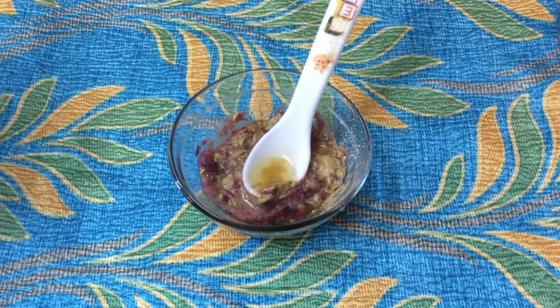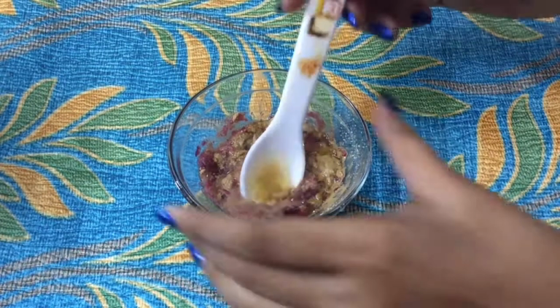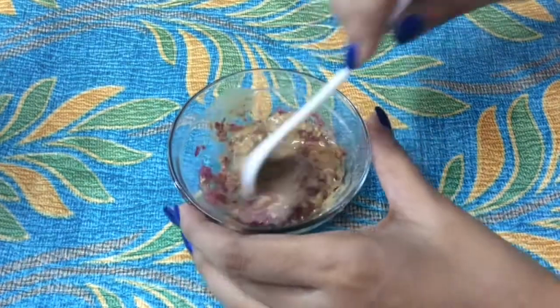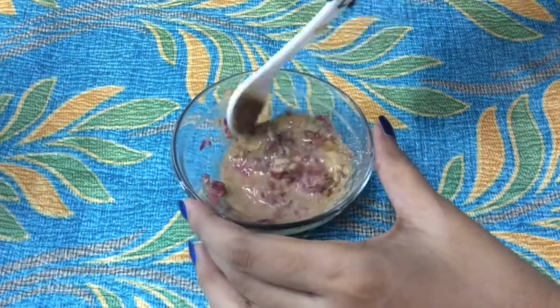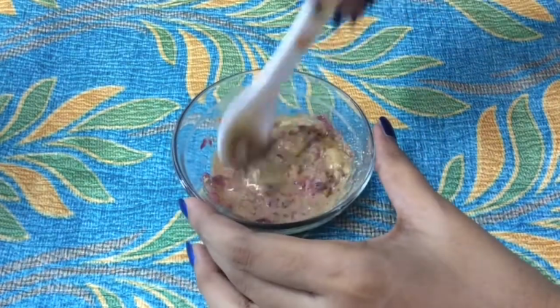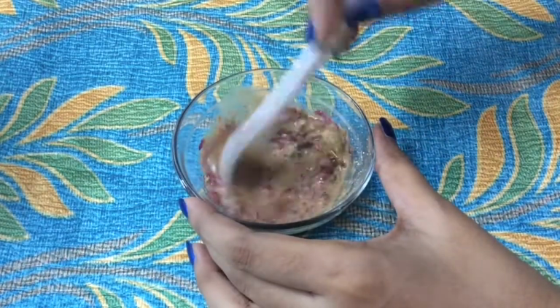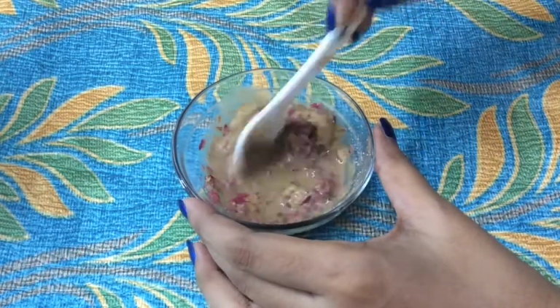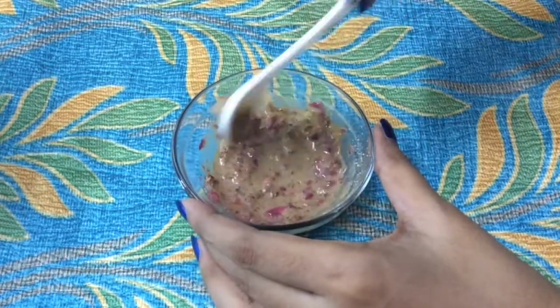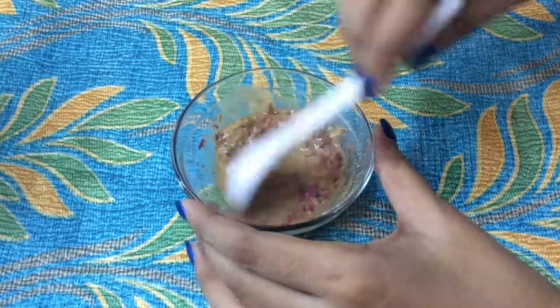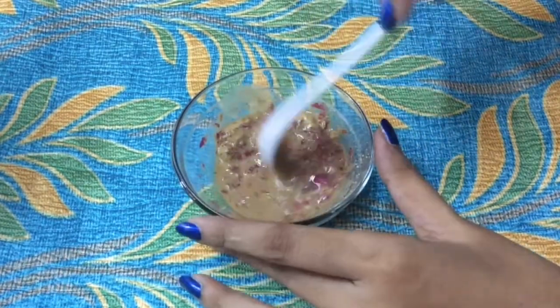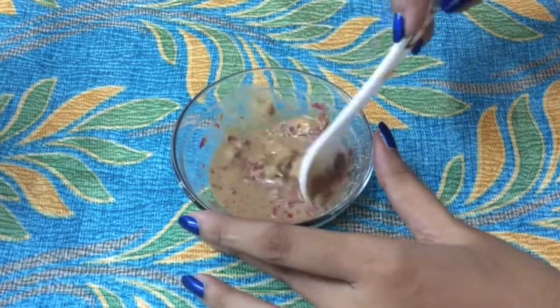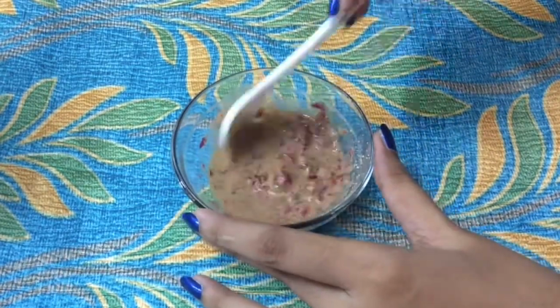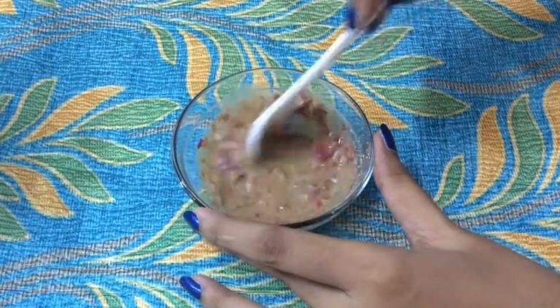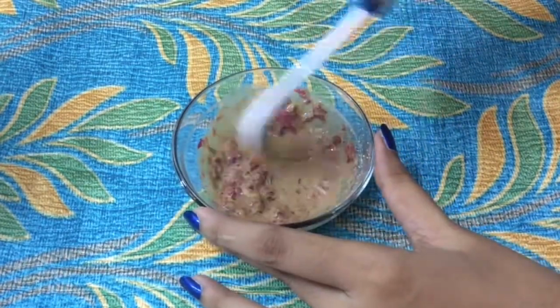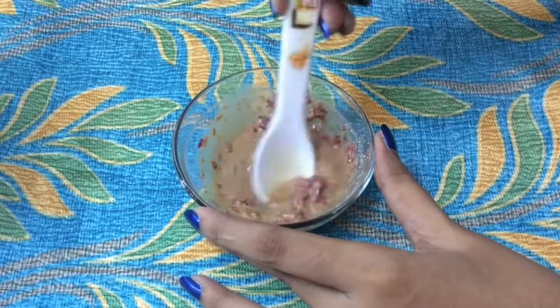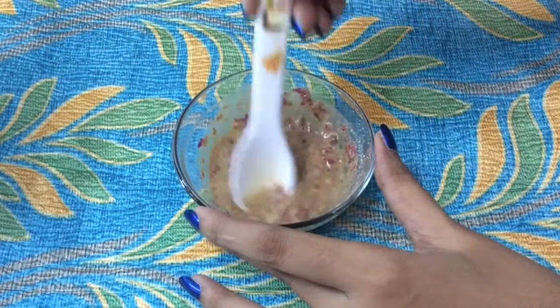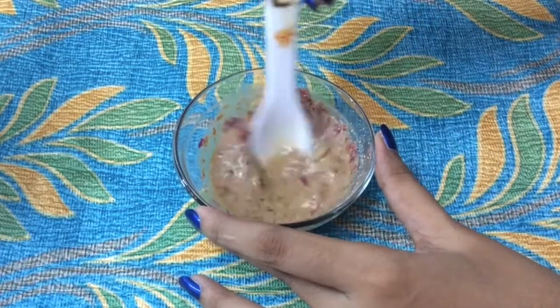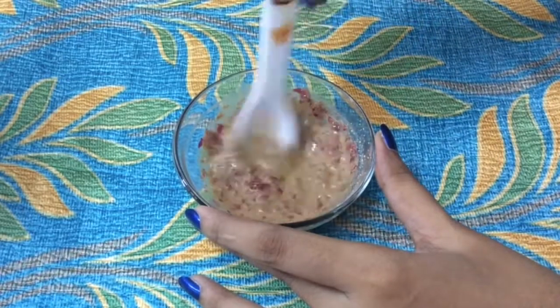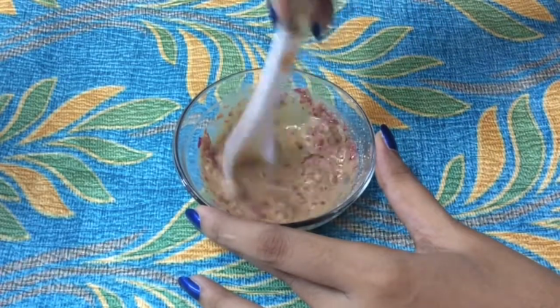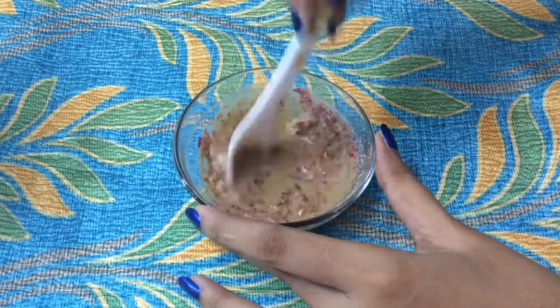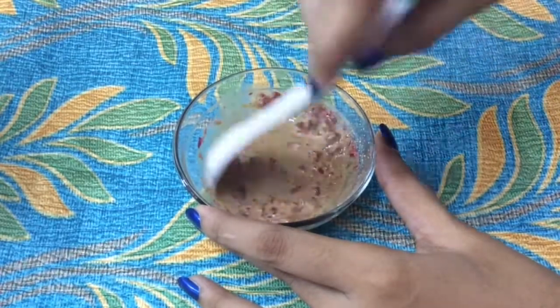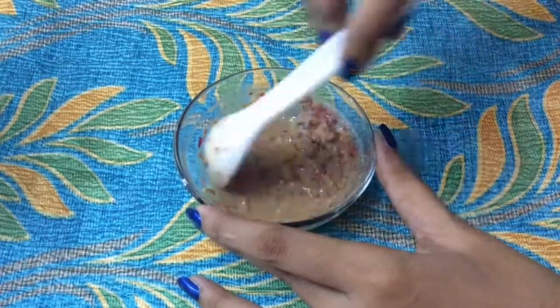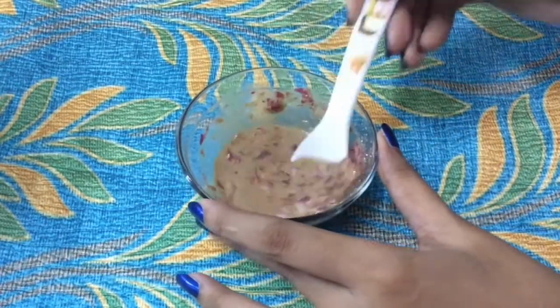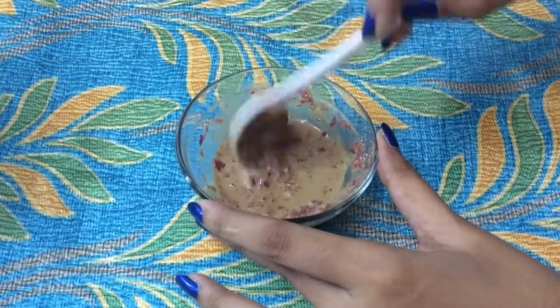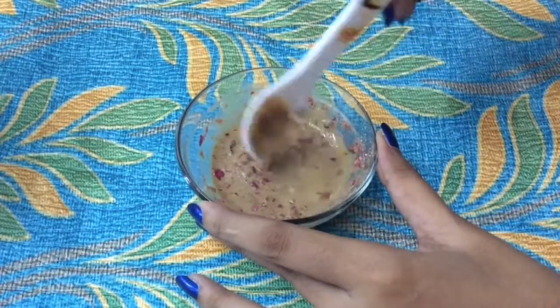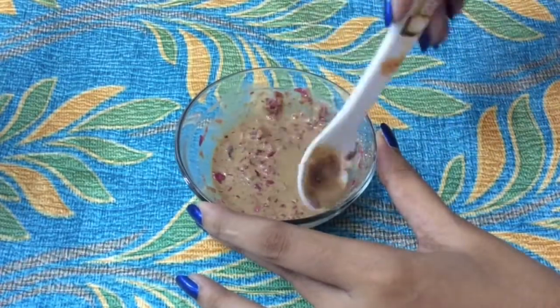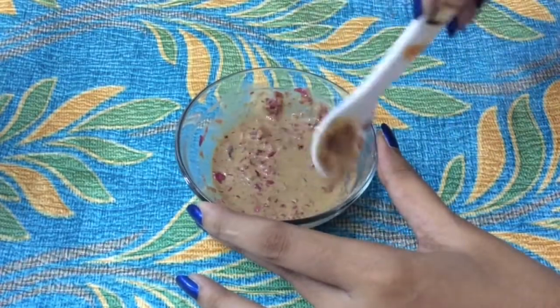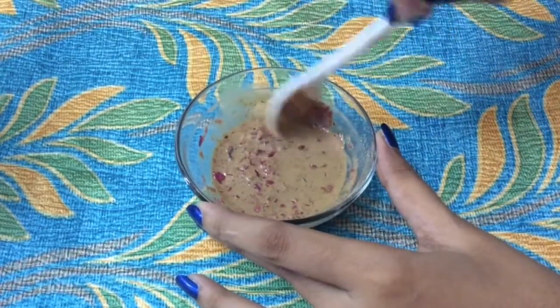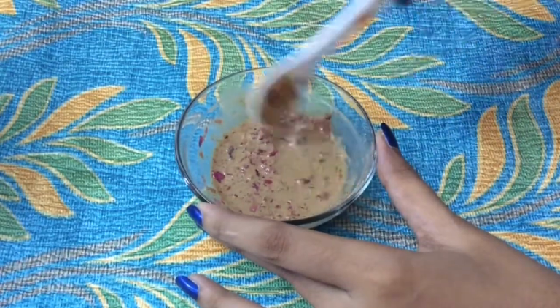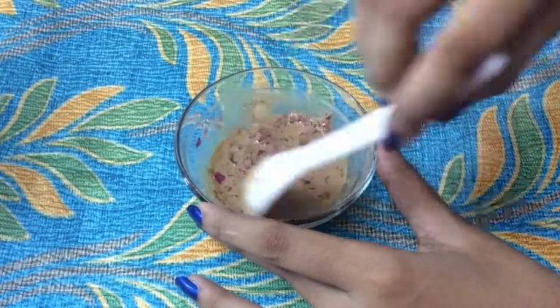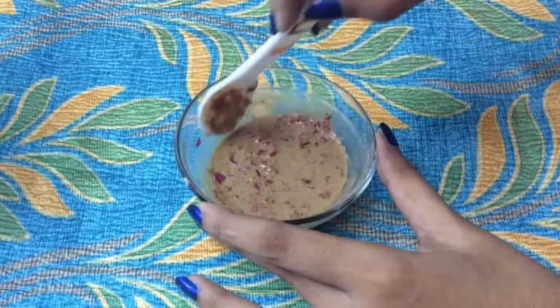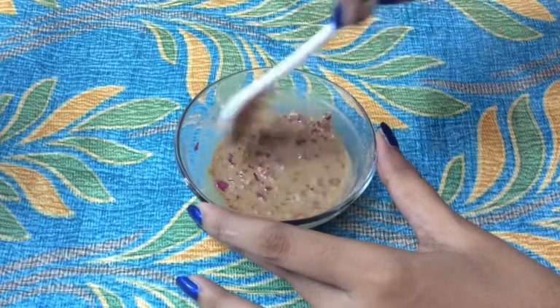Now mix all the ingredients well and apply this mask on a clean face. After 30 minutes, wash it off with normal water.